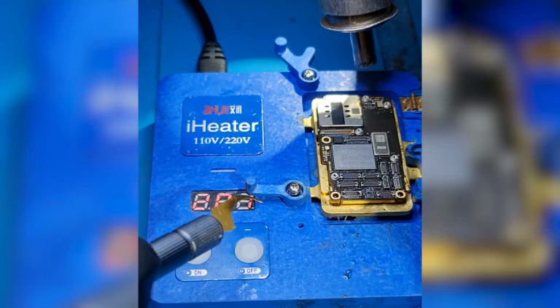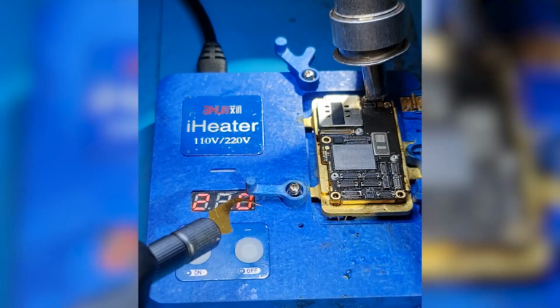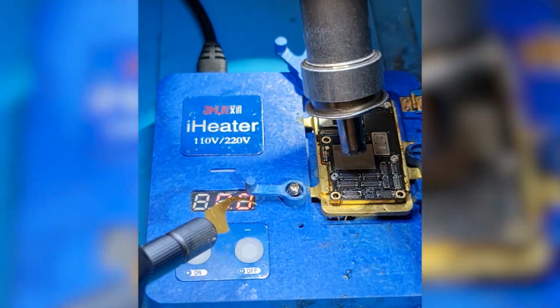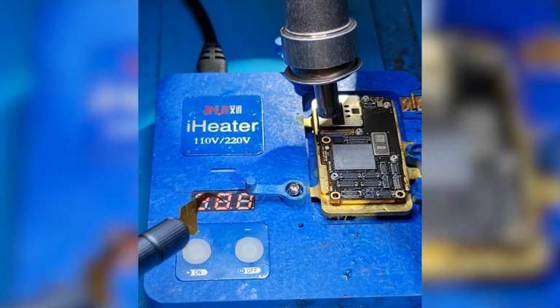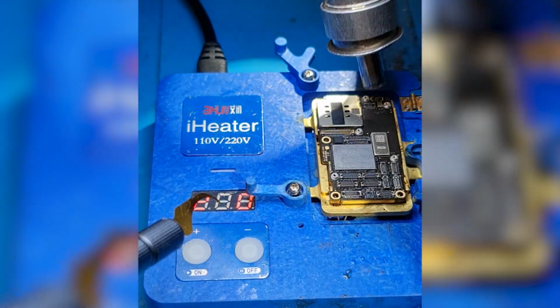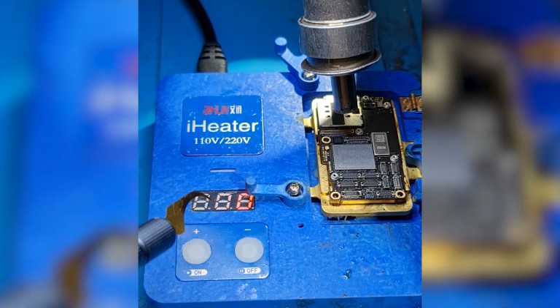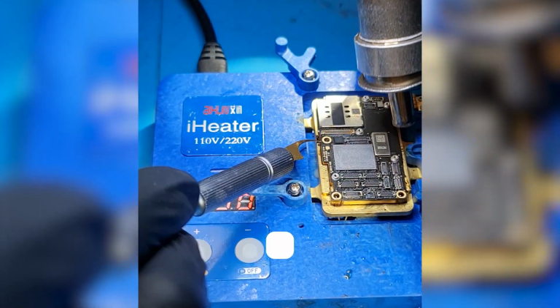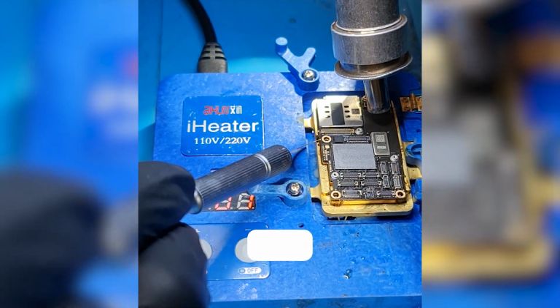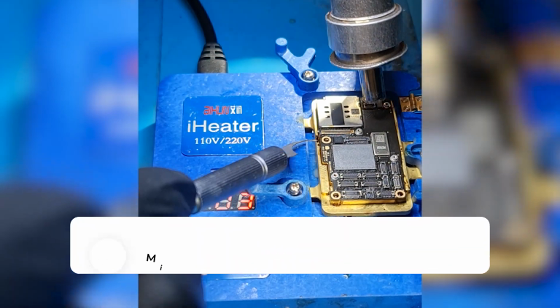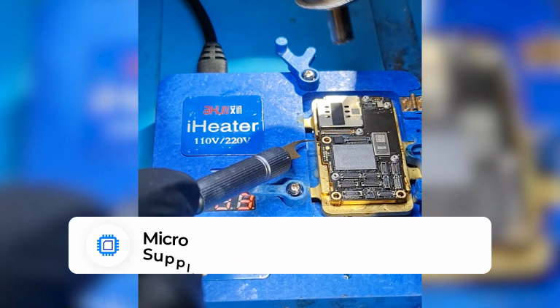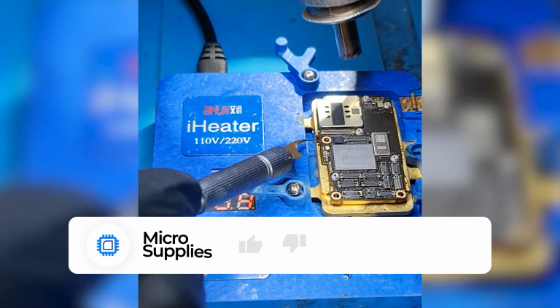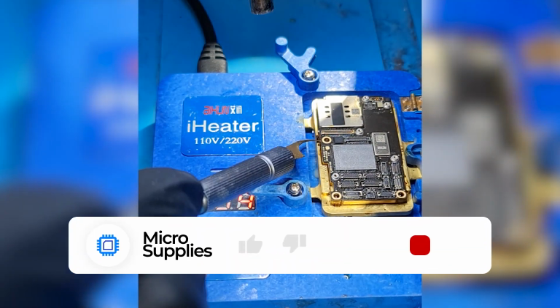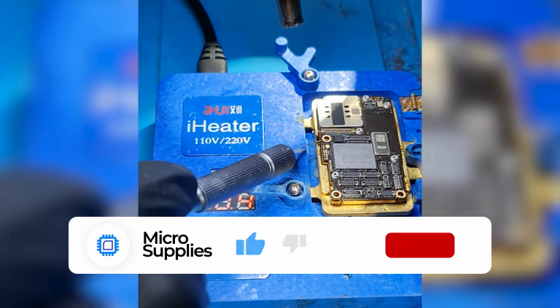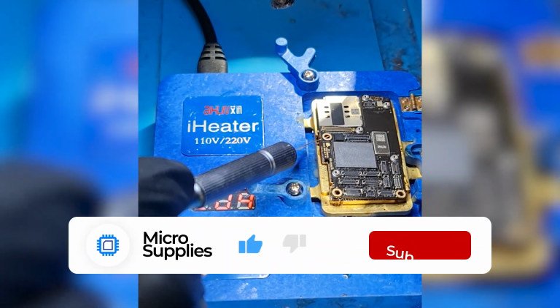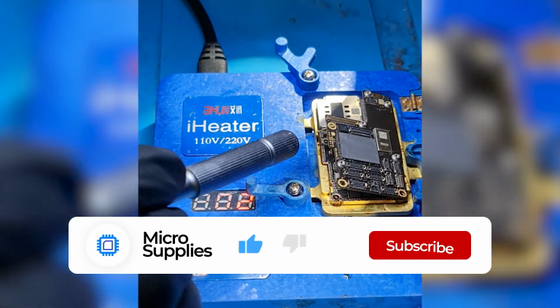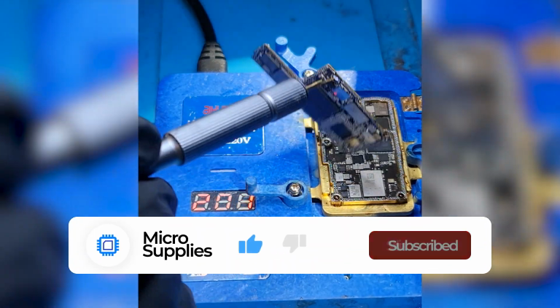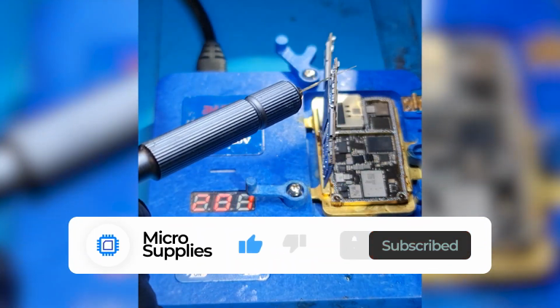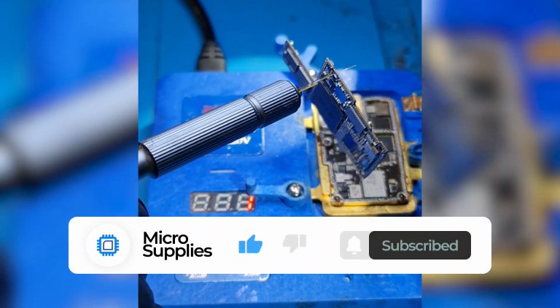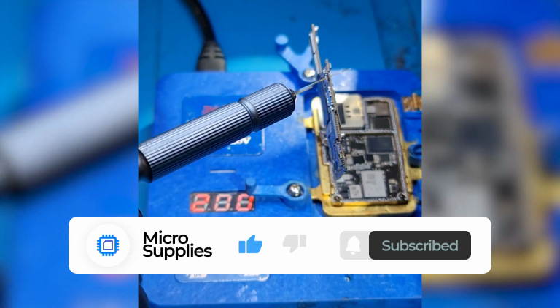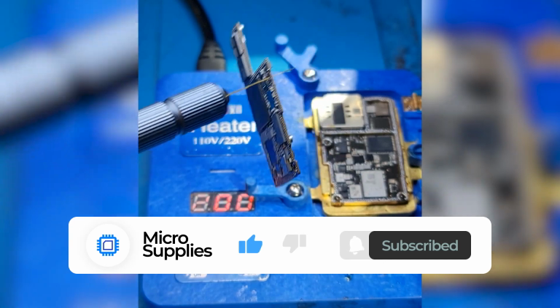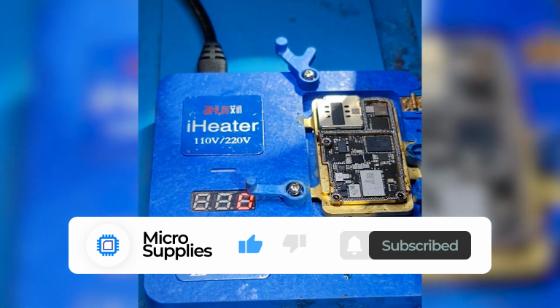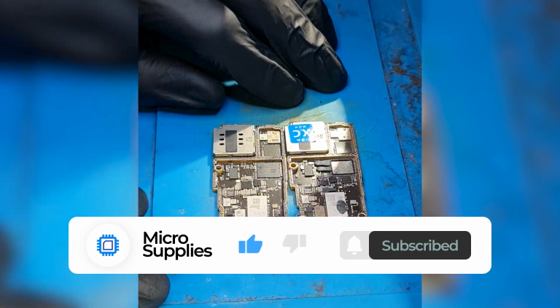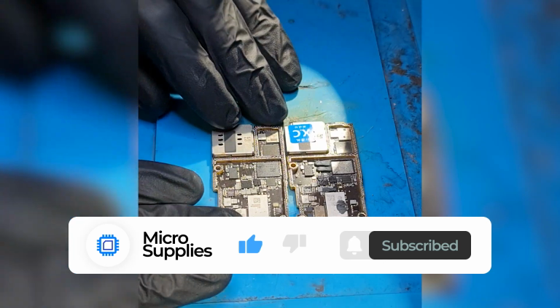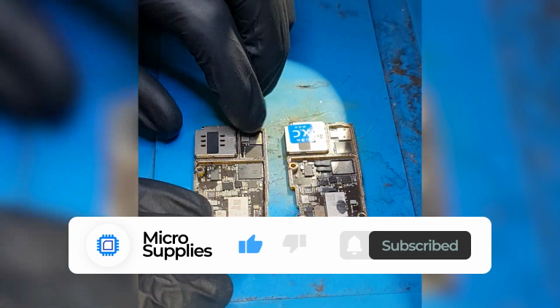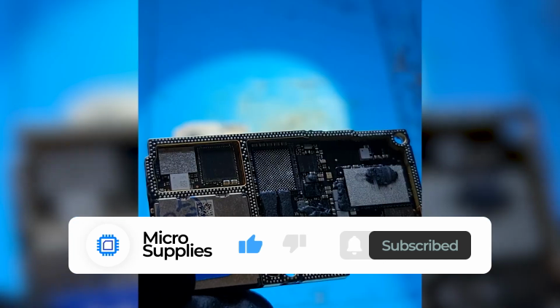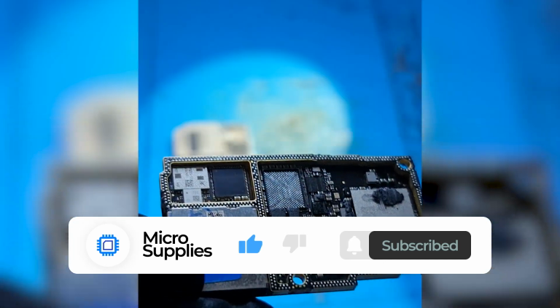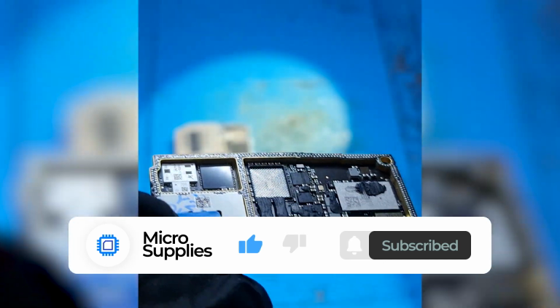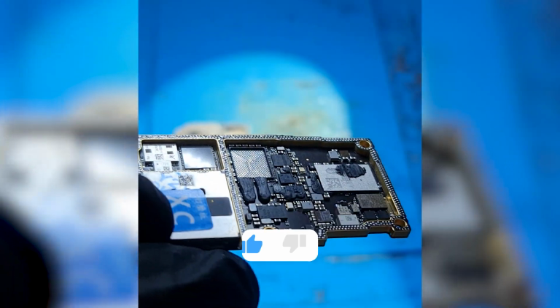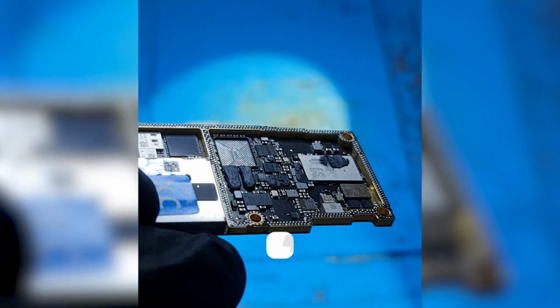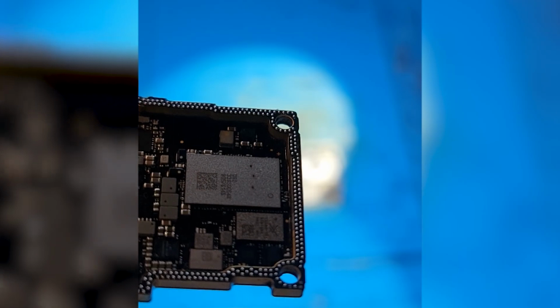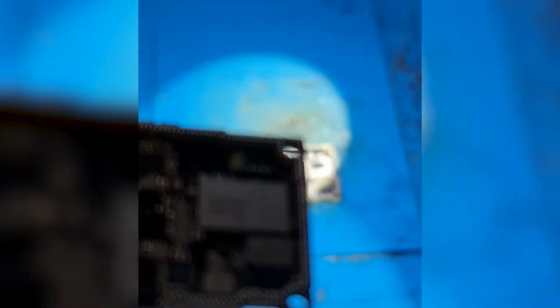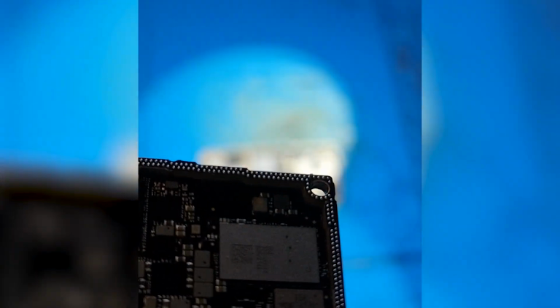First I'm separating the boards using a JC iHeater Pro. Now that the boards are separated, I need some chips from the old underboard that we are going to transfer to the new one.